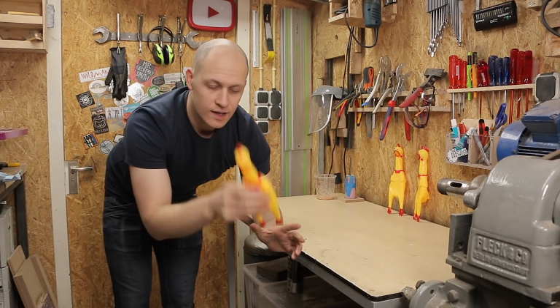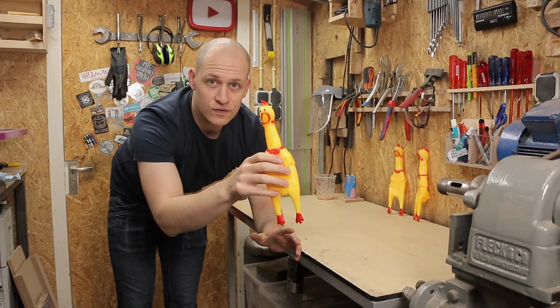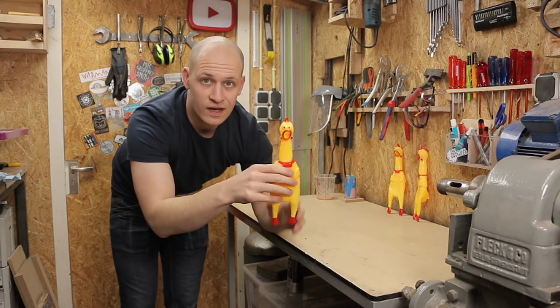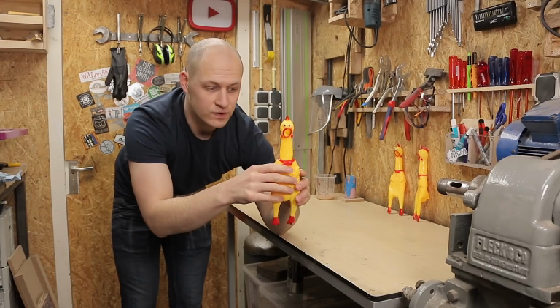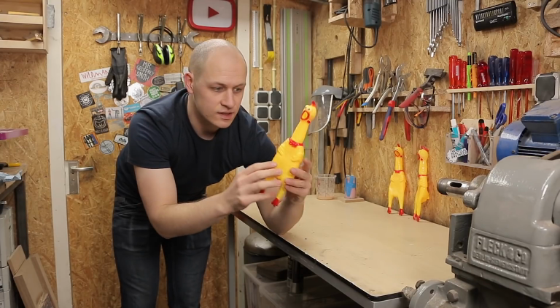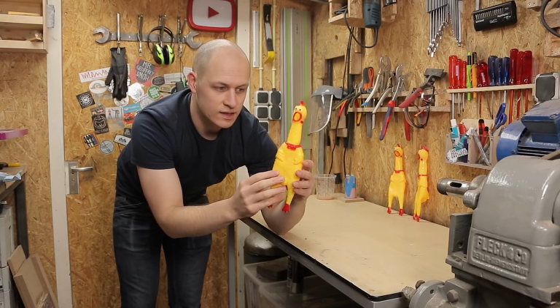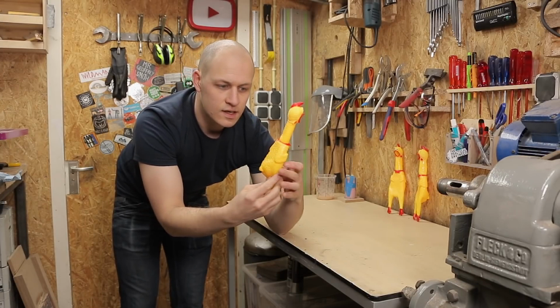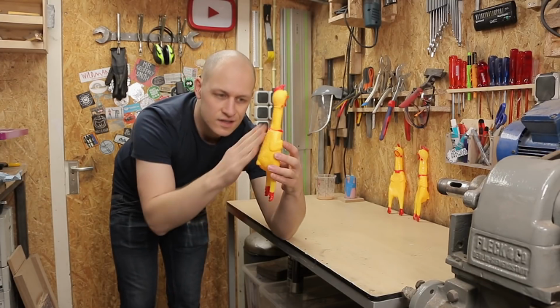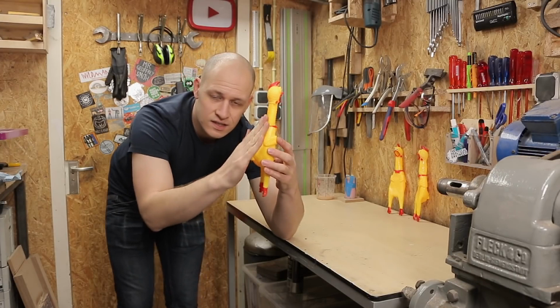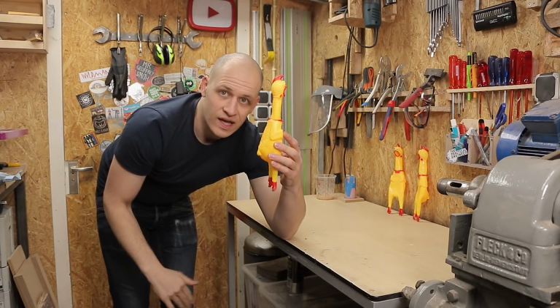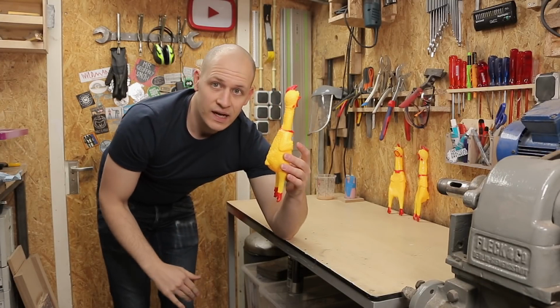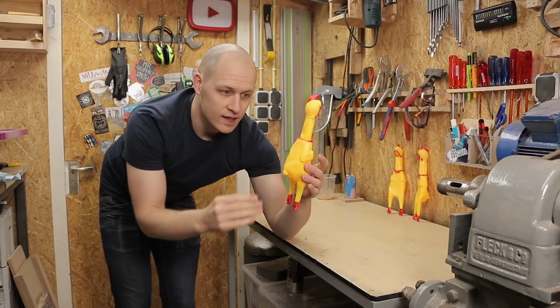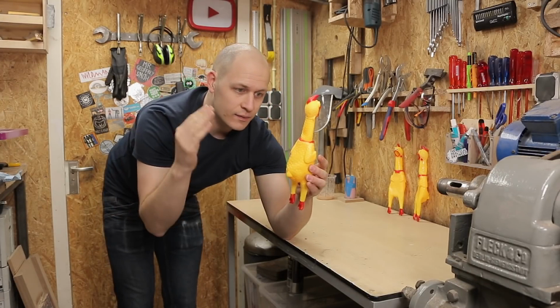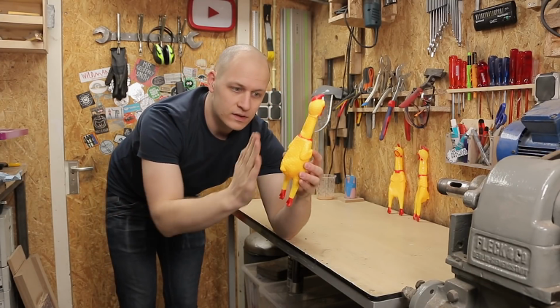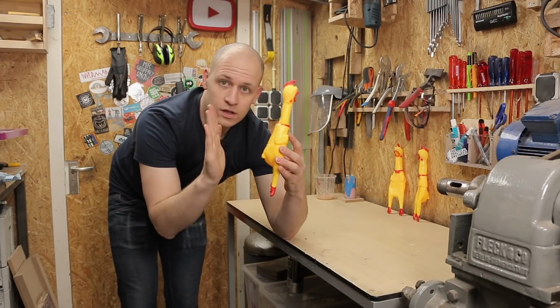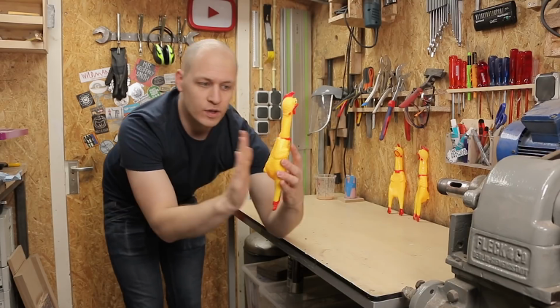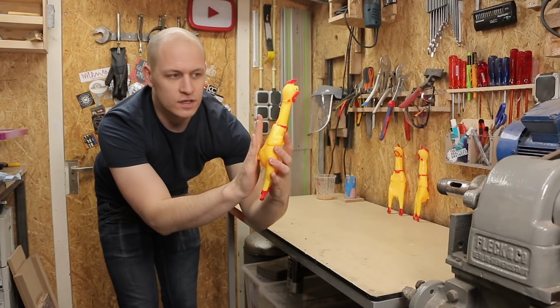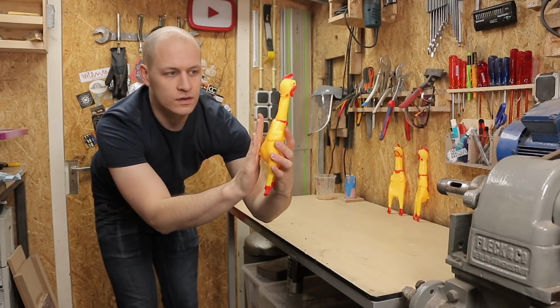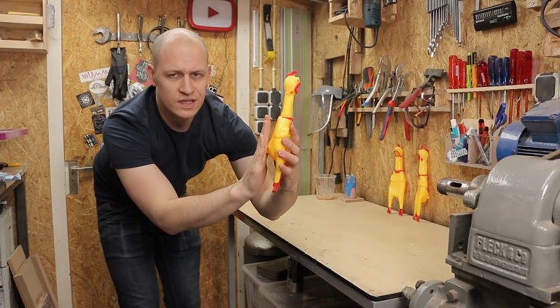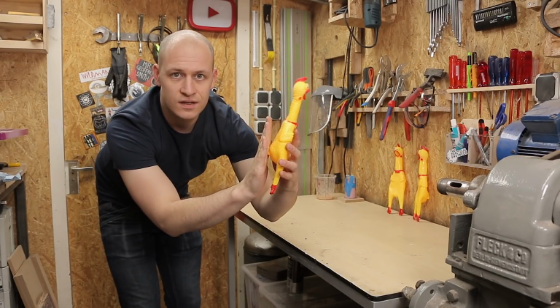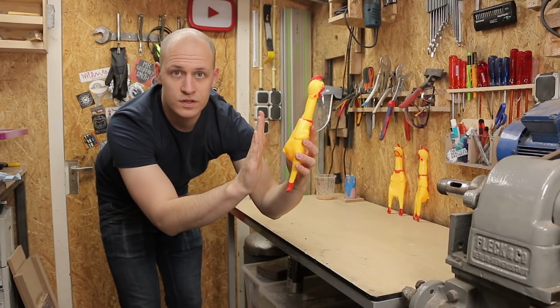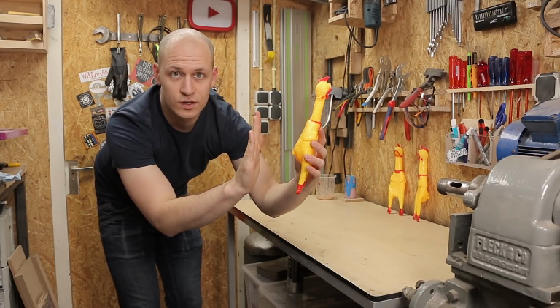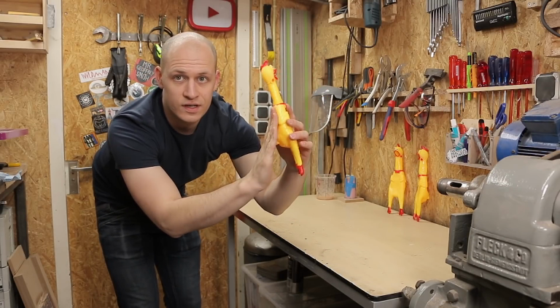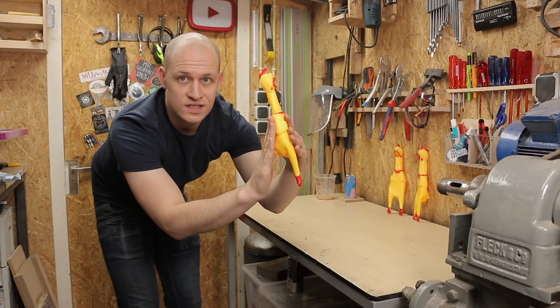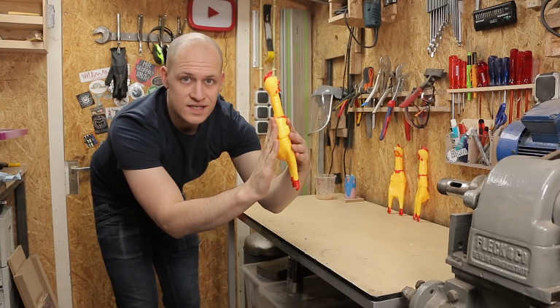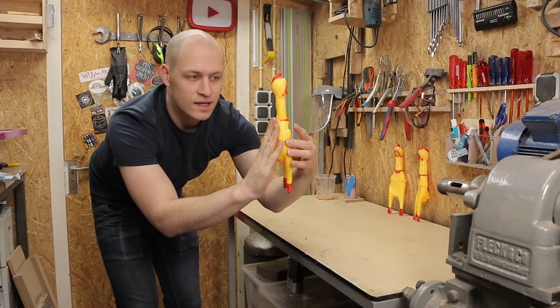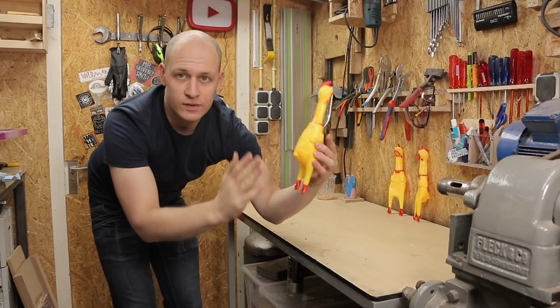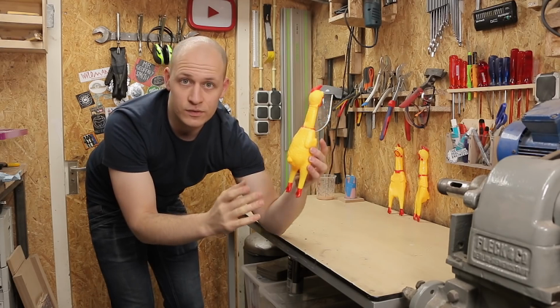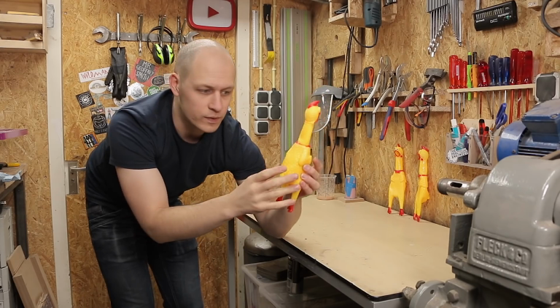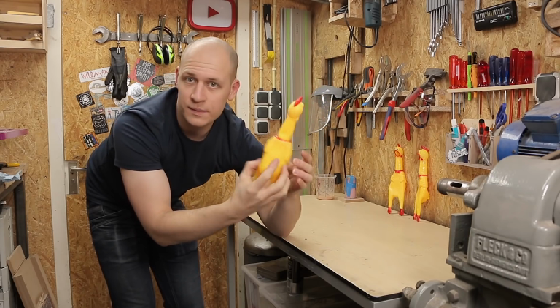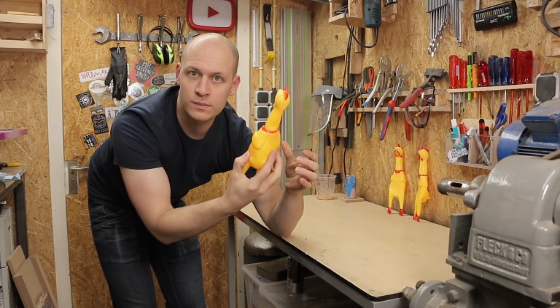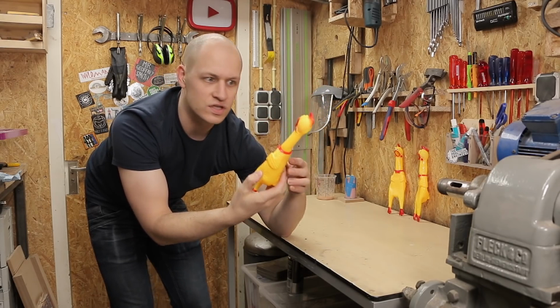While the finger is drying, I need to figure out how to mount this chicken. The chicken has a bit of an angled back and I want to mount it on an aluminum profile. Otherwise, if I would just glue it on, it sits like this.